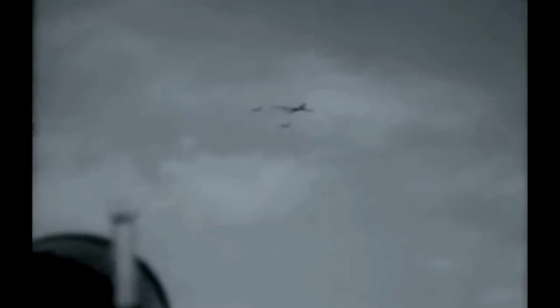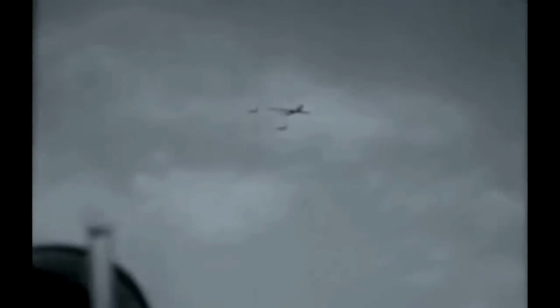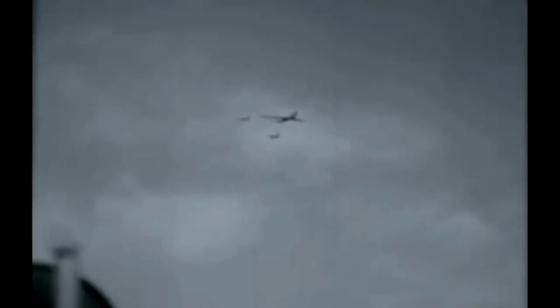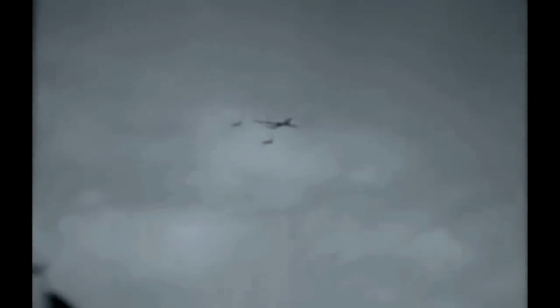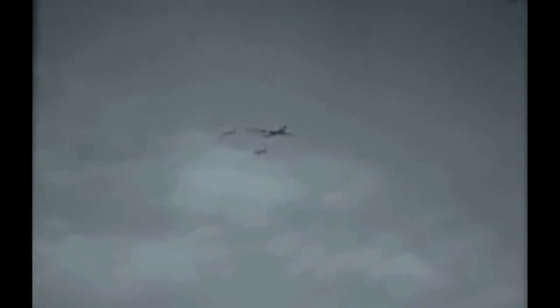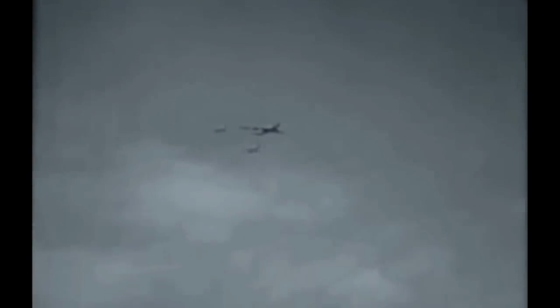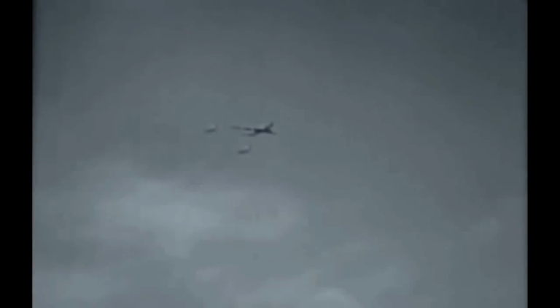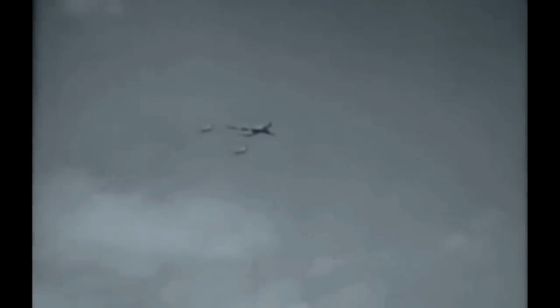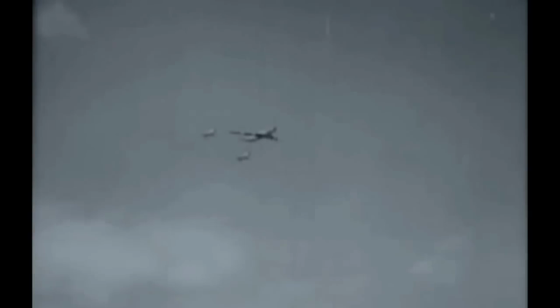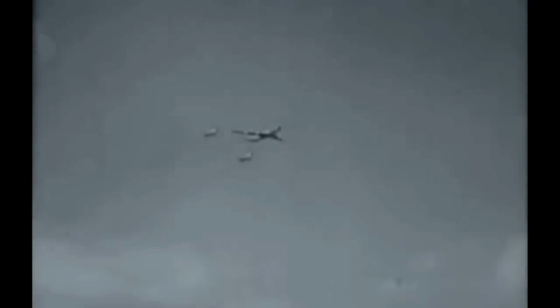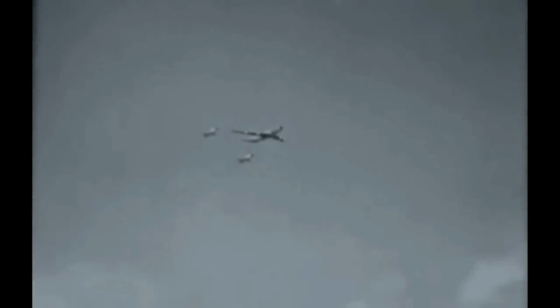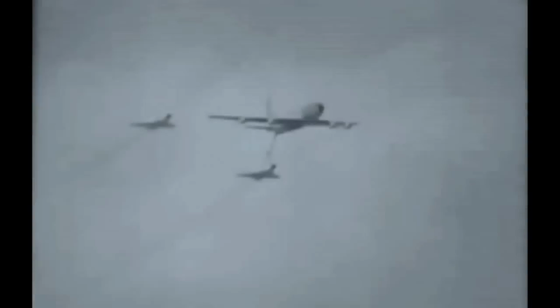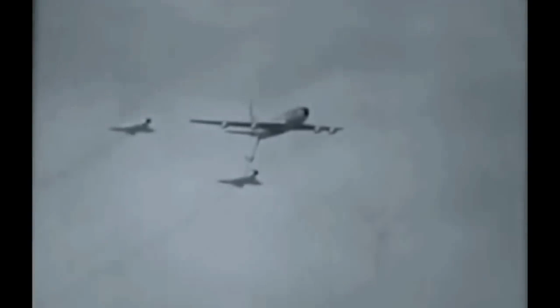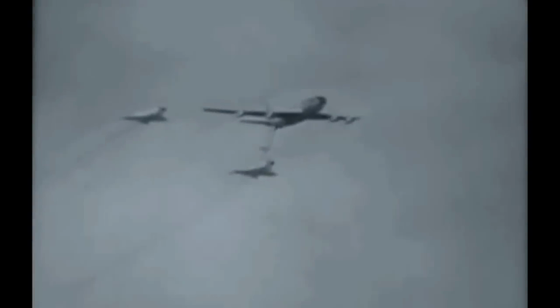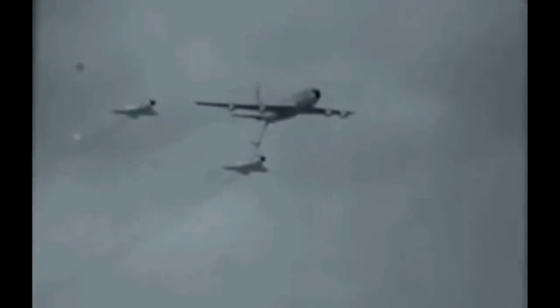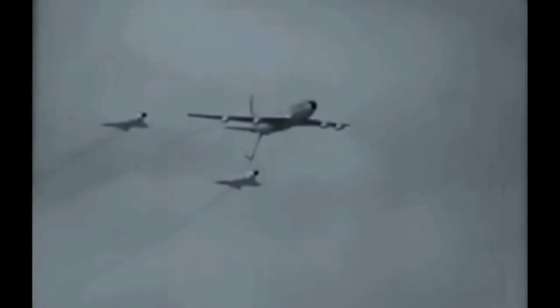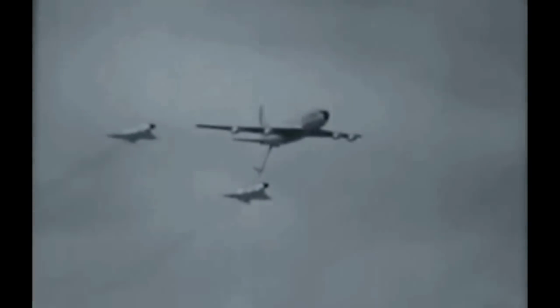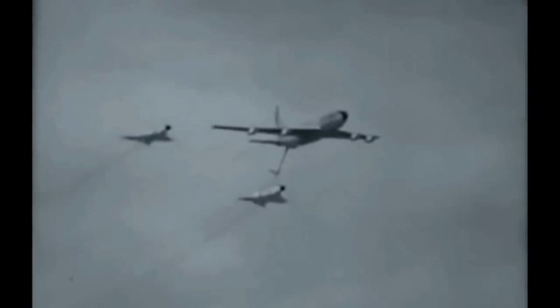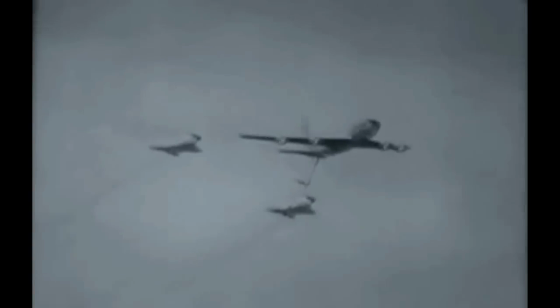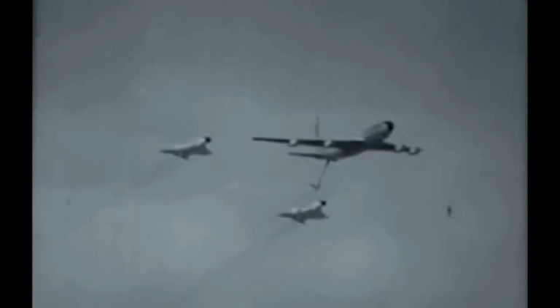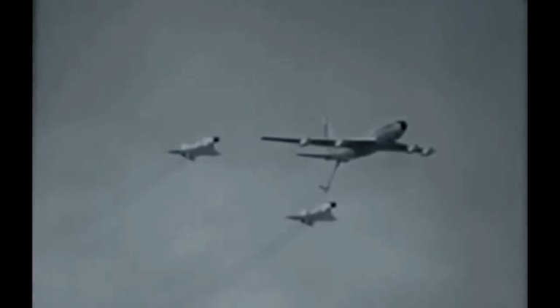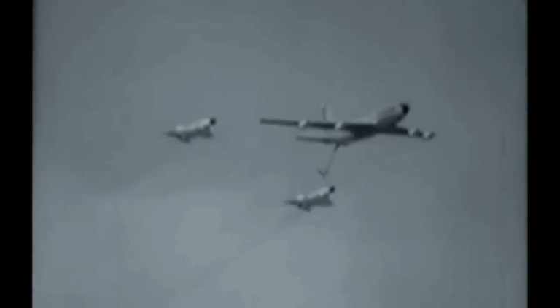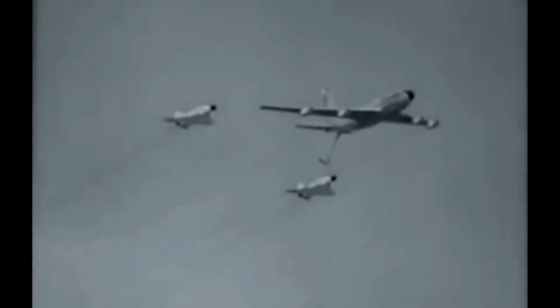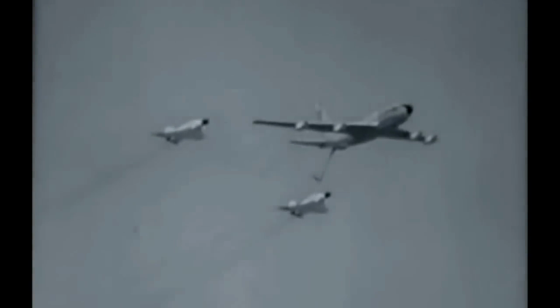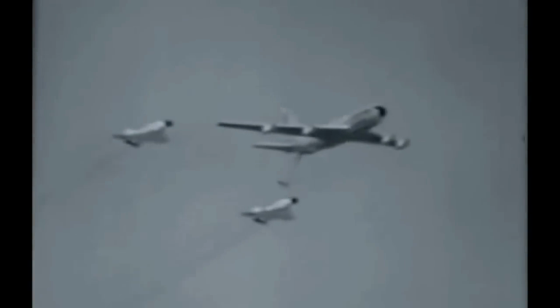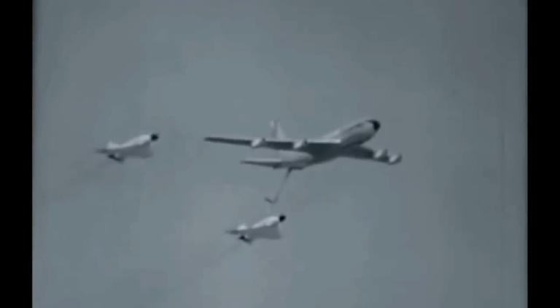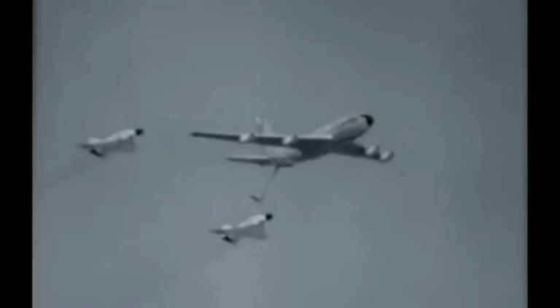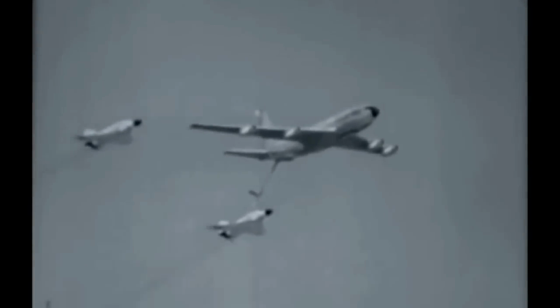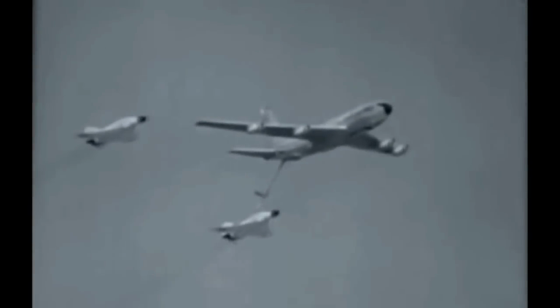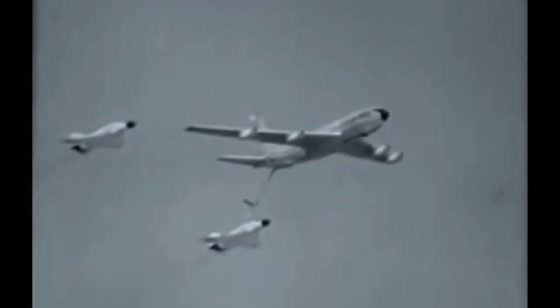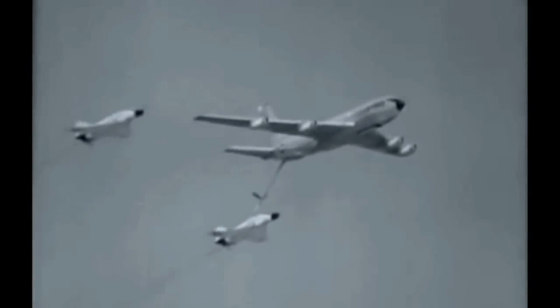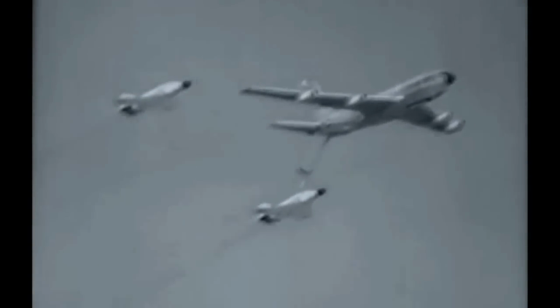Old hat for jet pilots but always new for the spectator — a United States Air Force Strato-tanker glides over and refuels one Phantom fighter-bomber while the other flies escort.